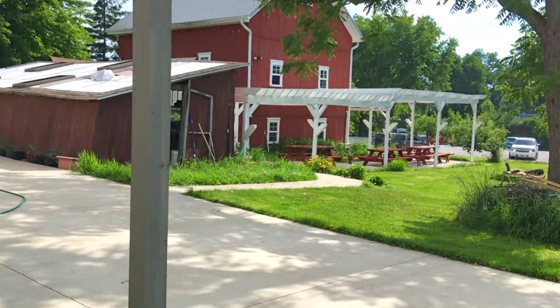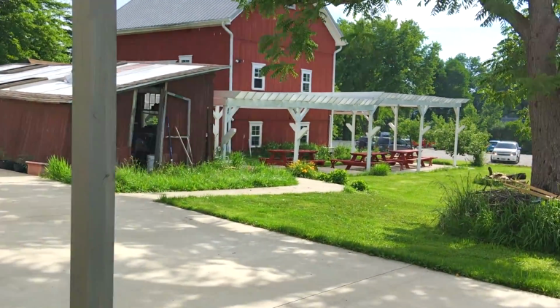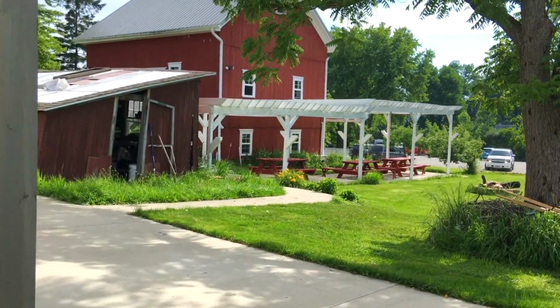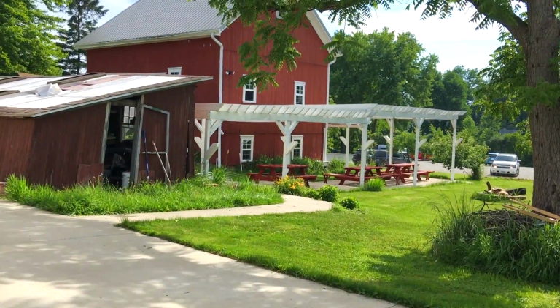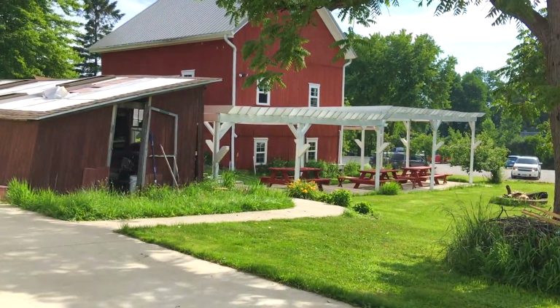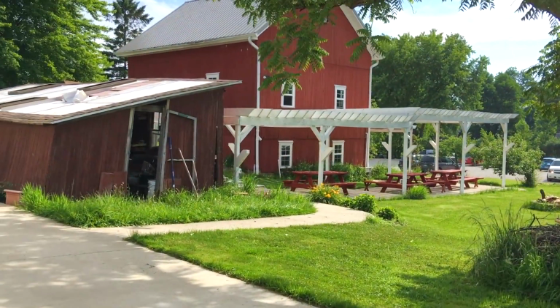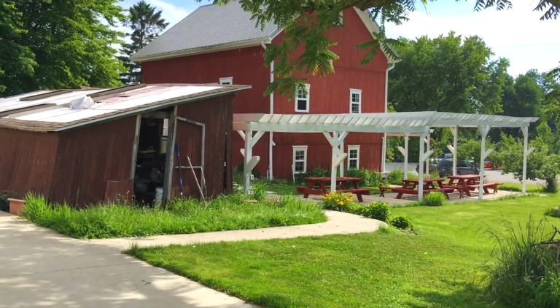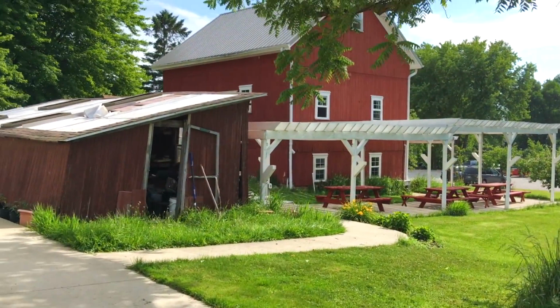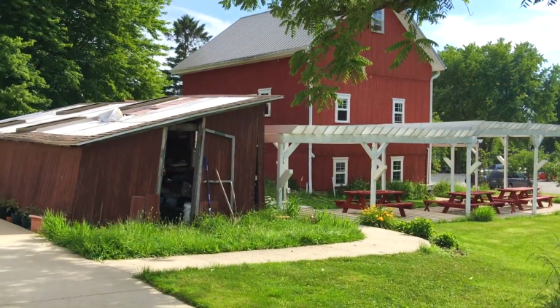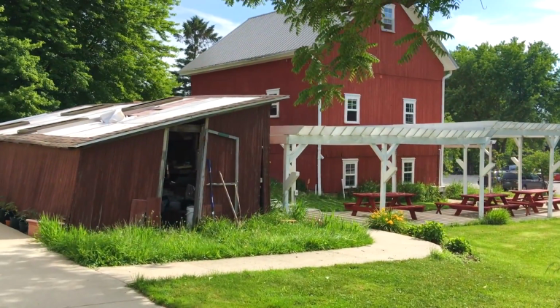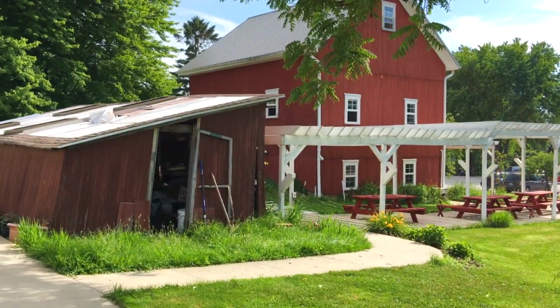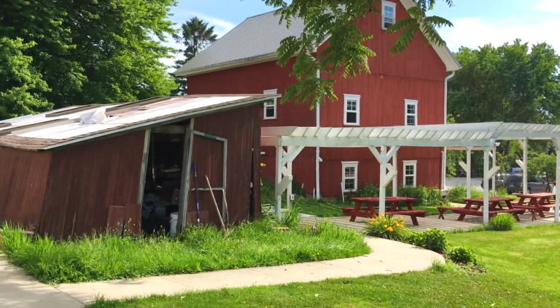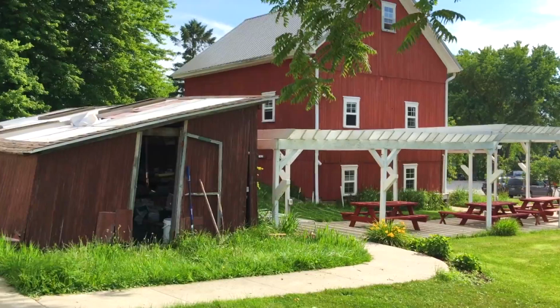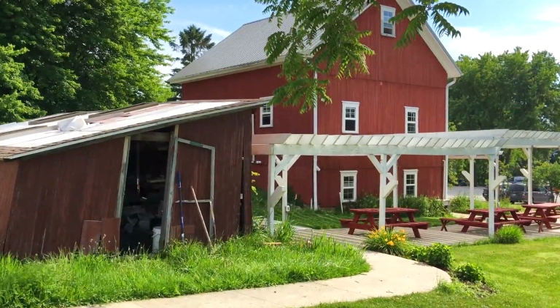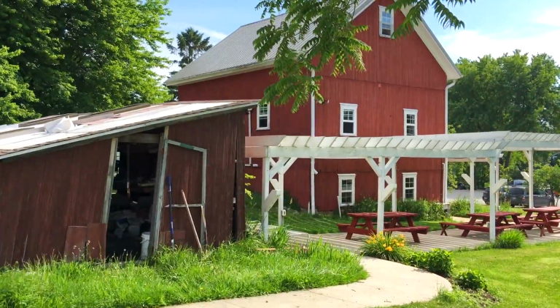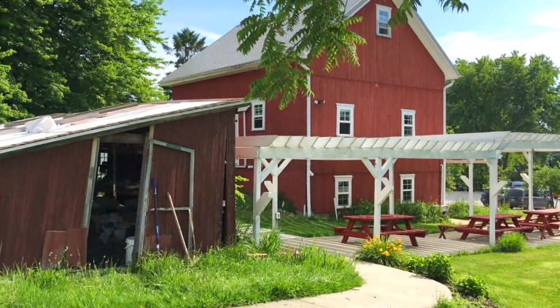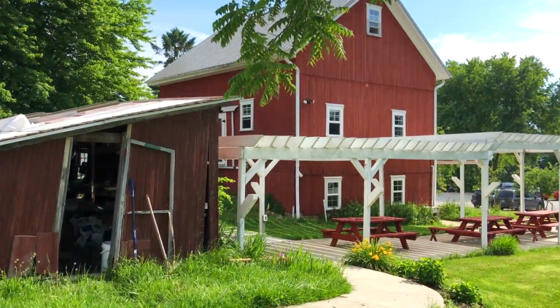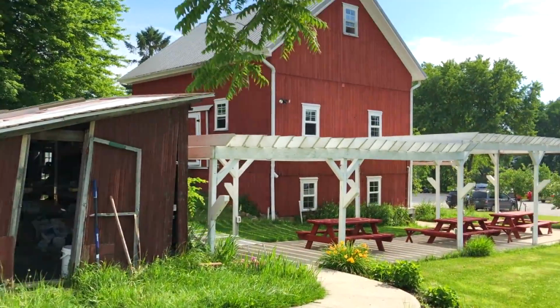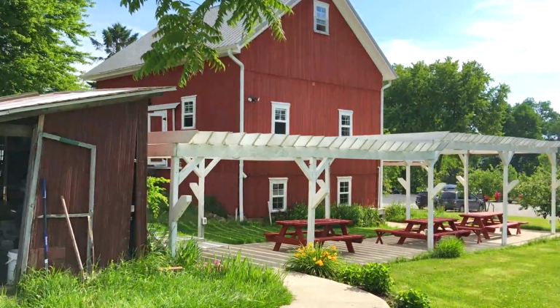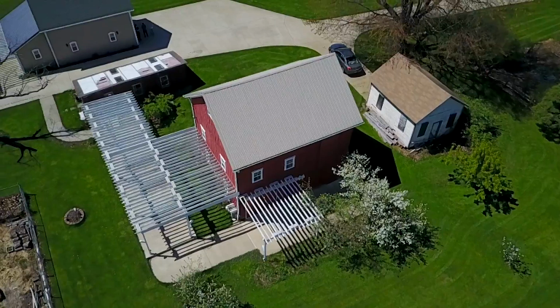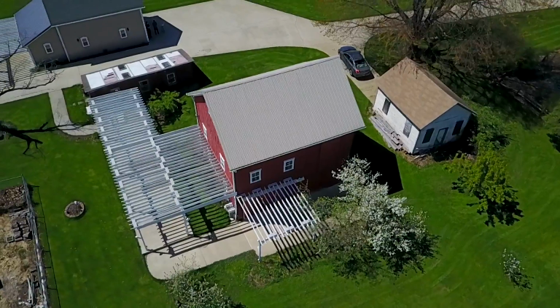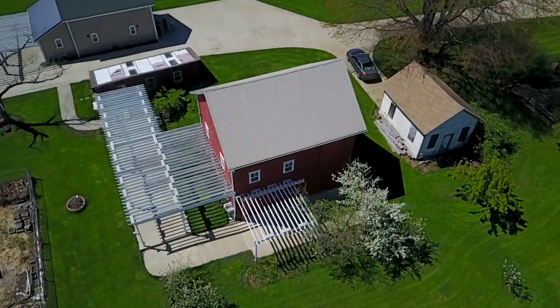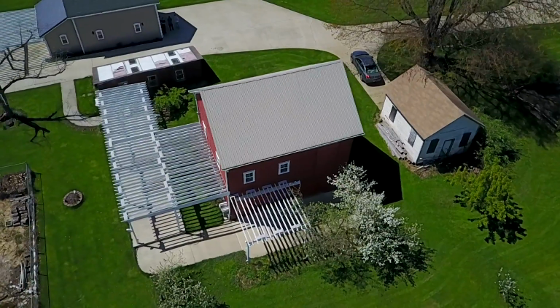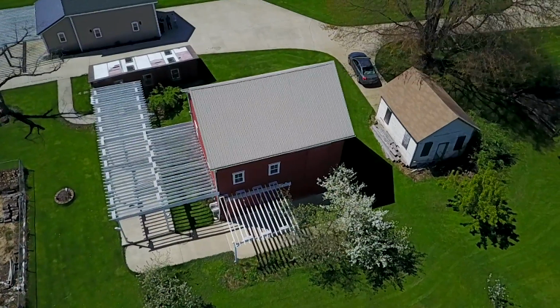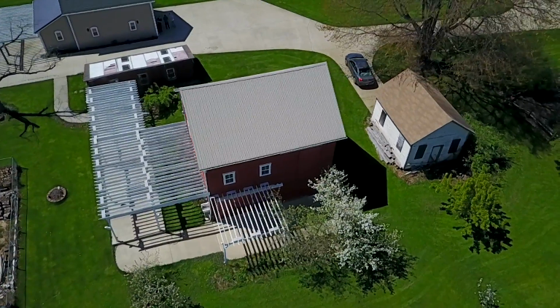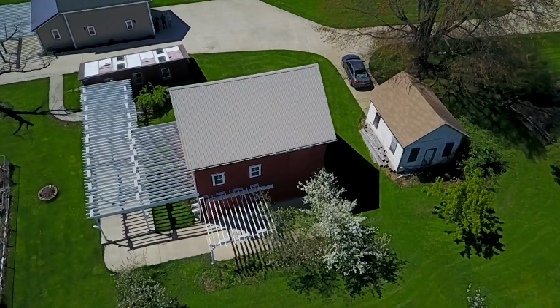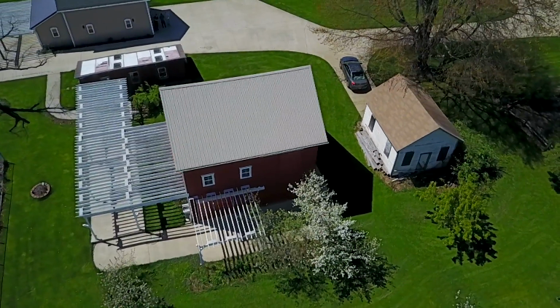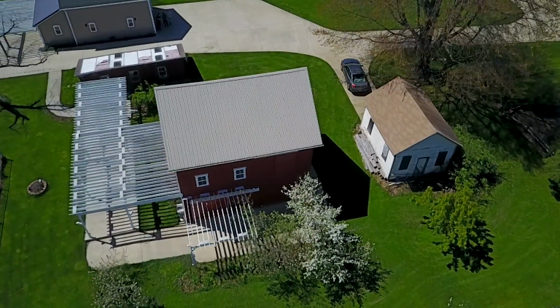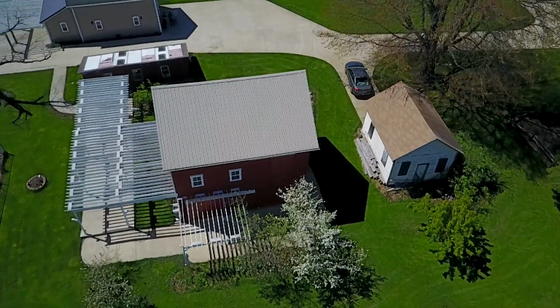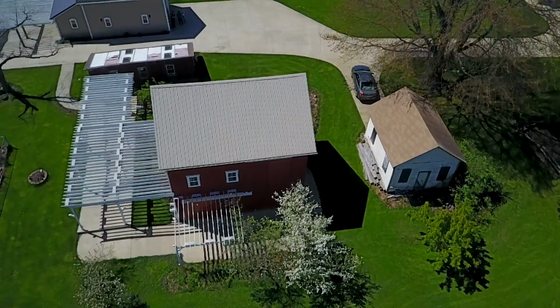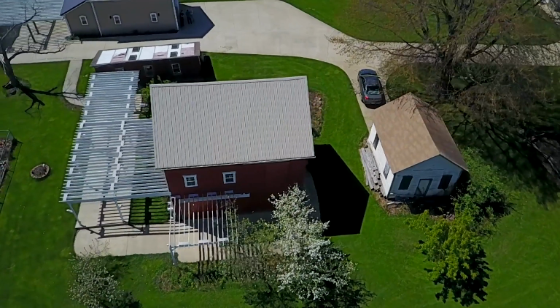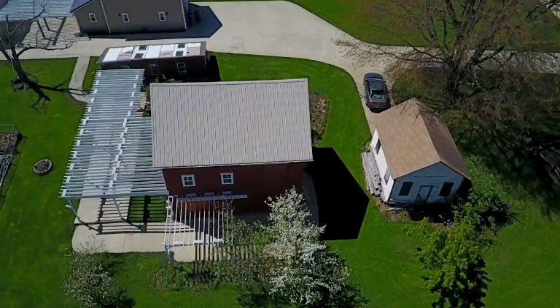When we first purchased this property, this barn was in complete disarray and it was a coin flip whether or not we were going to rip it down entirely.